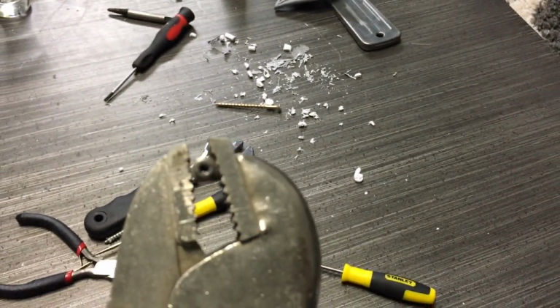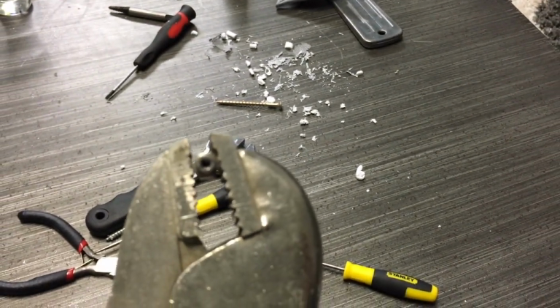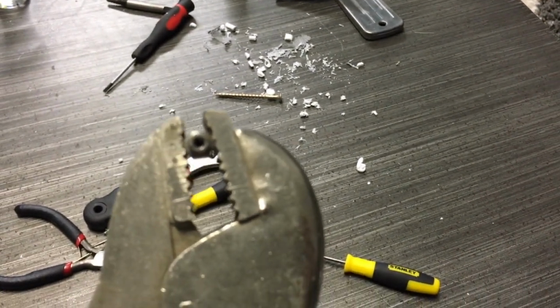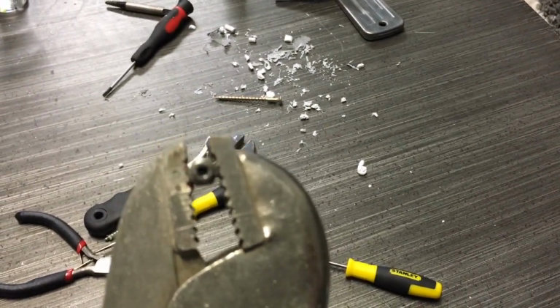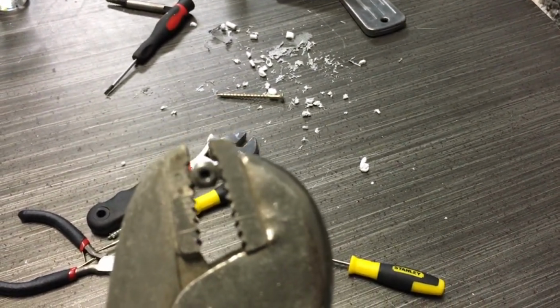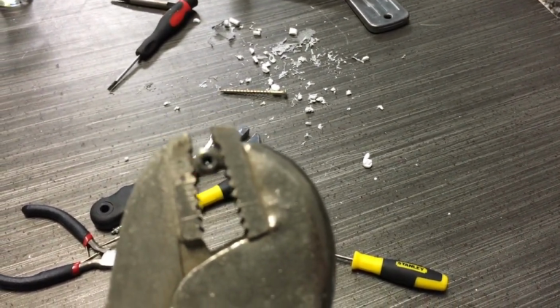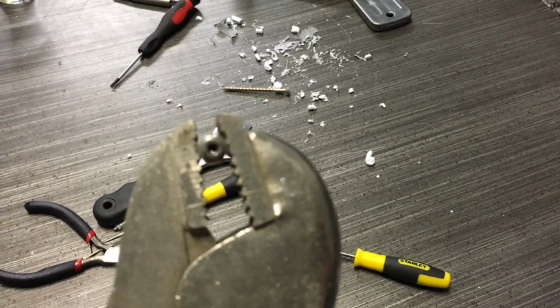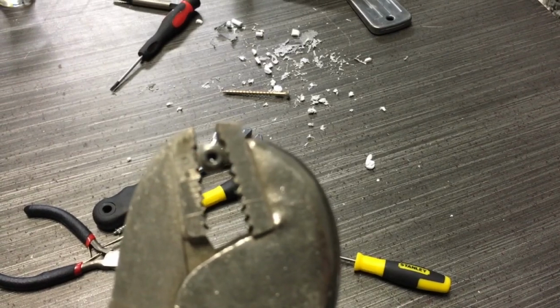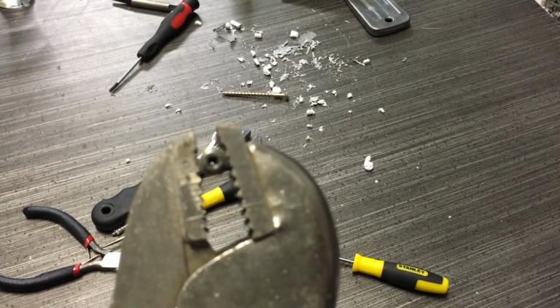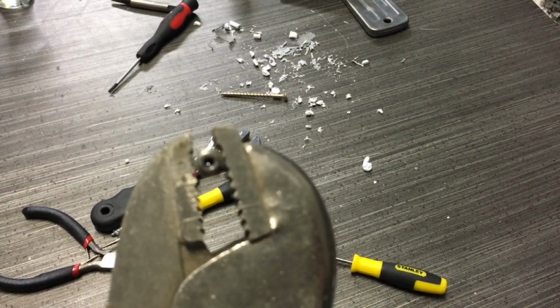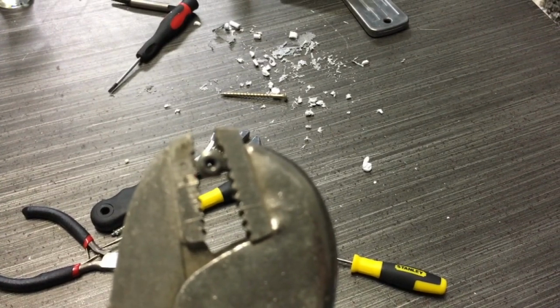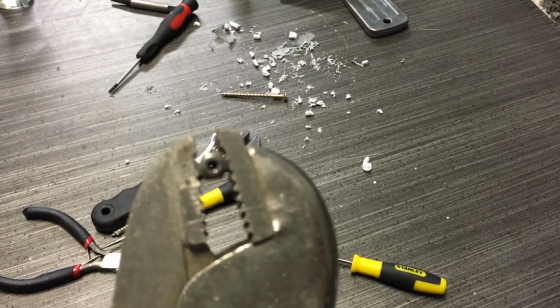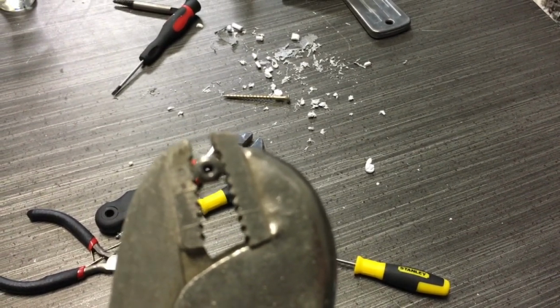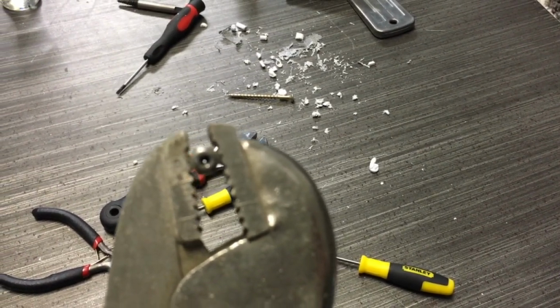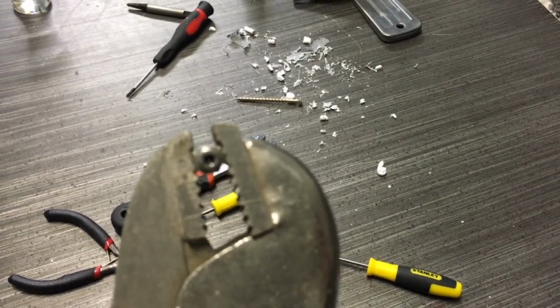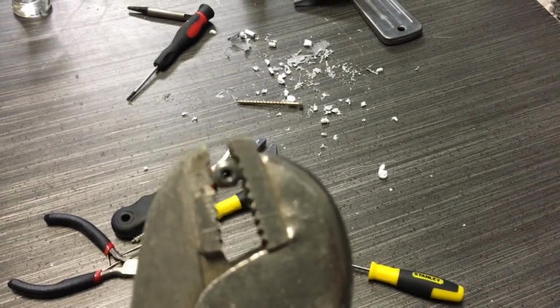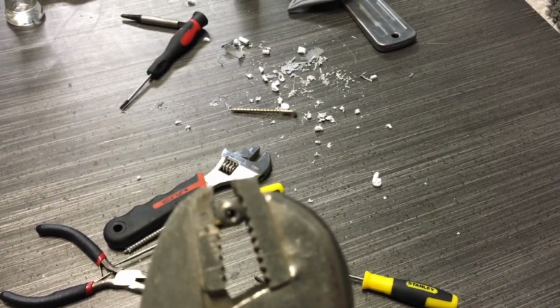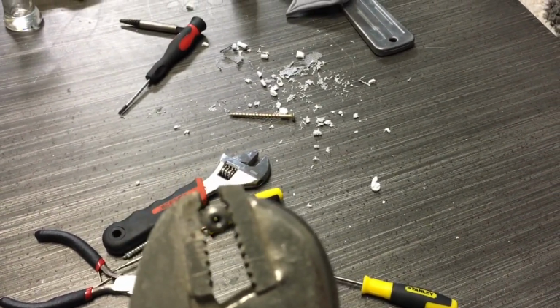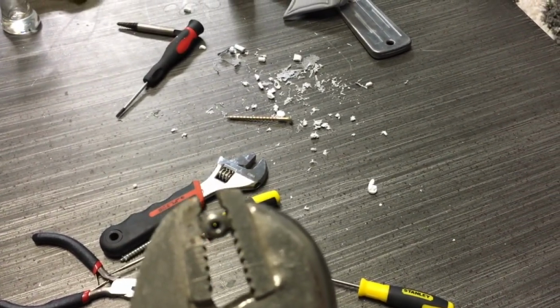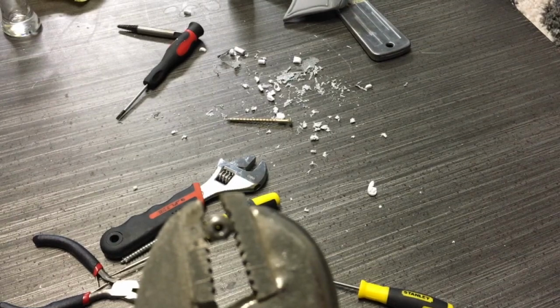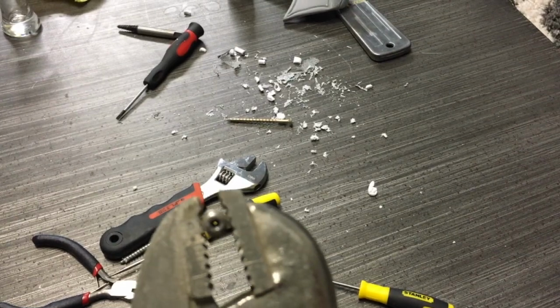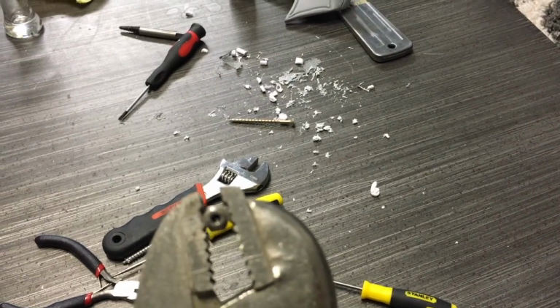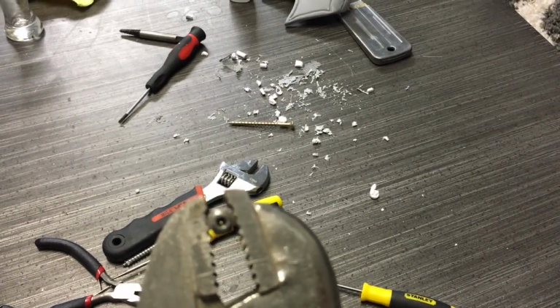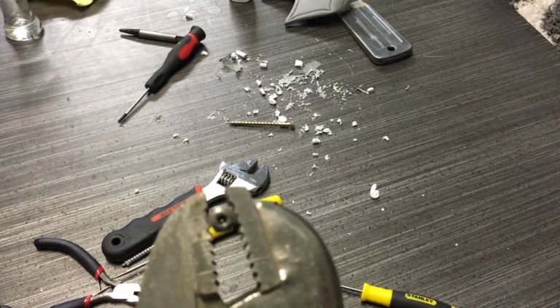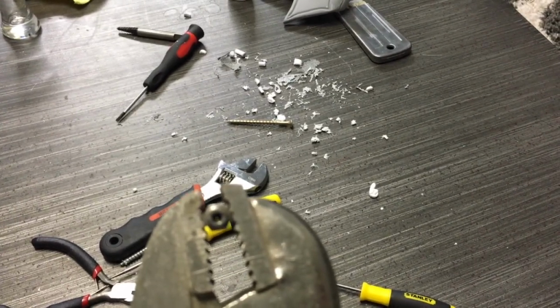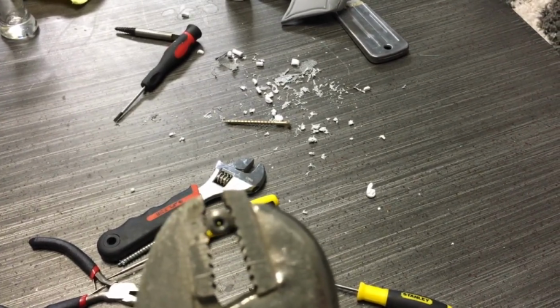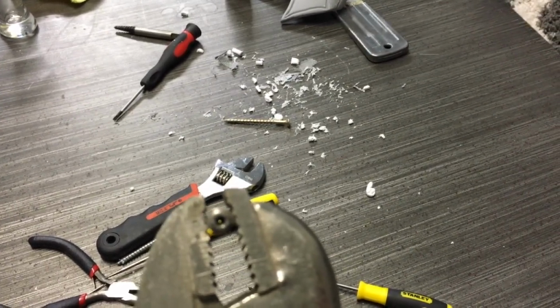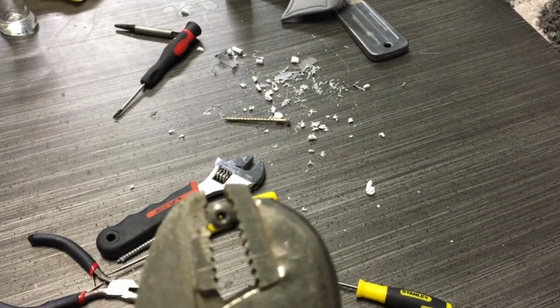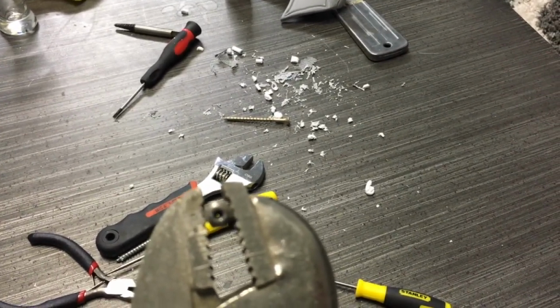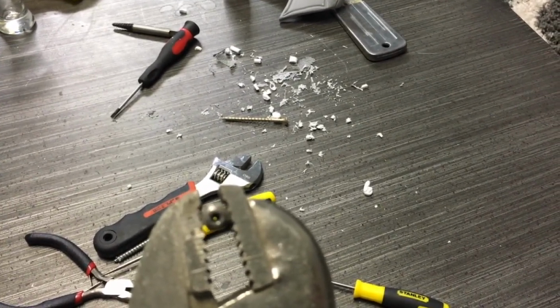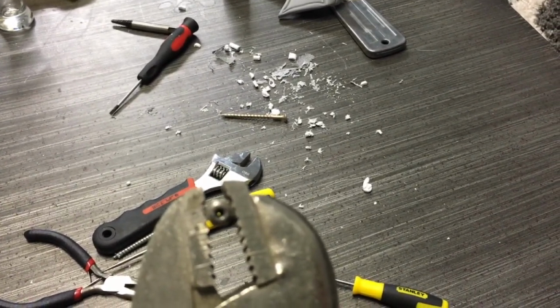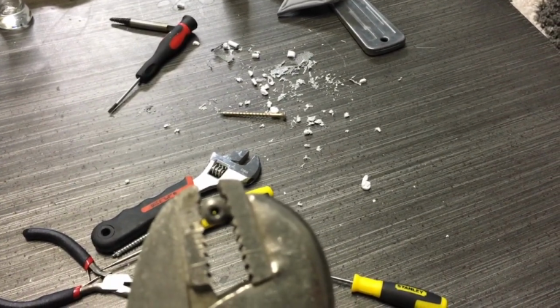Normally I would just throw the nozzle away and use a new one, but this is an MK8 nozzle that I paid like 20 bucks for, so I wanted to actually get this cleared out.